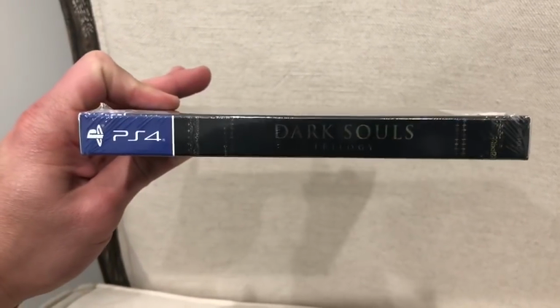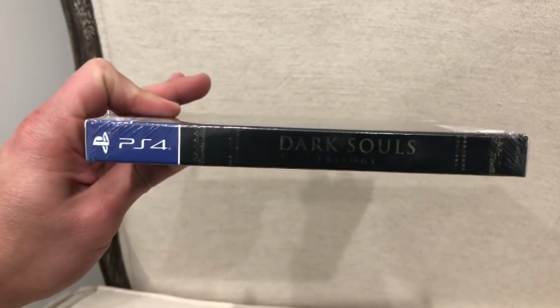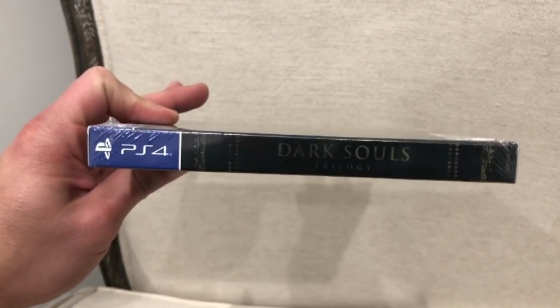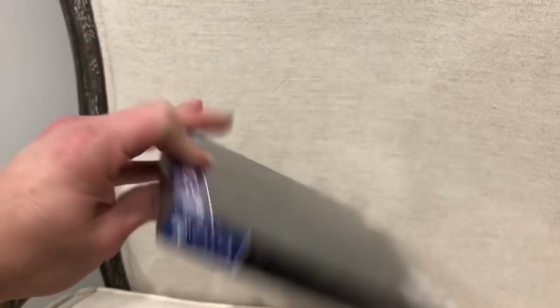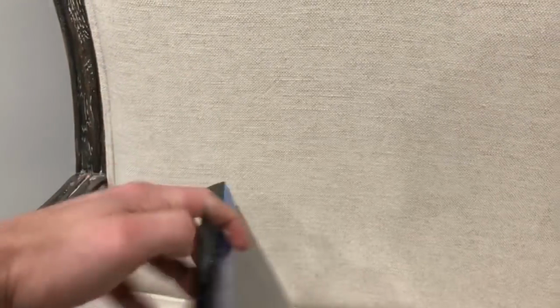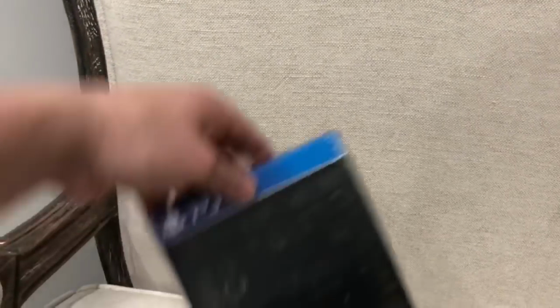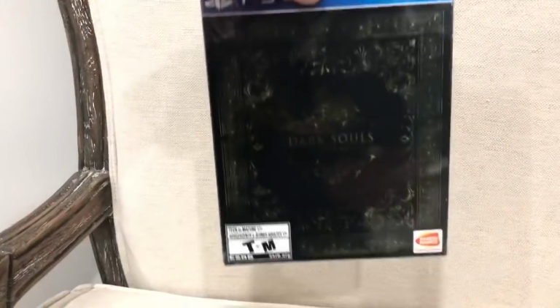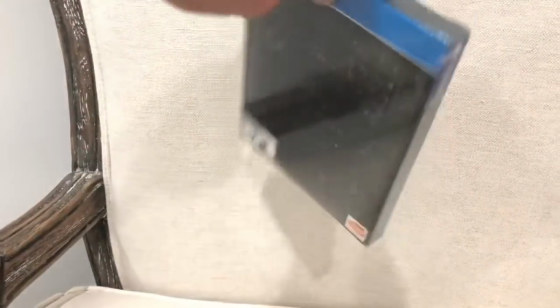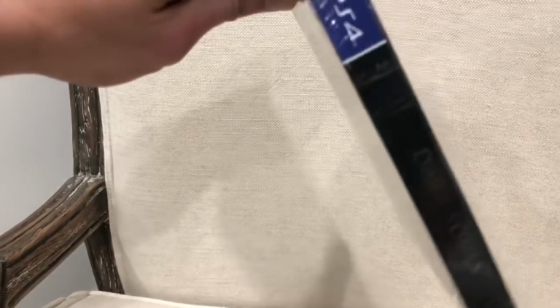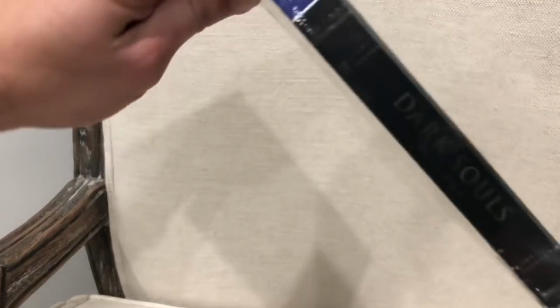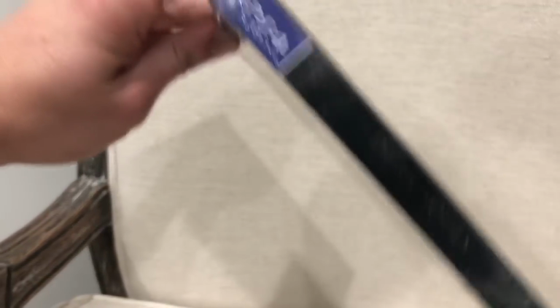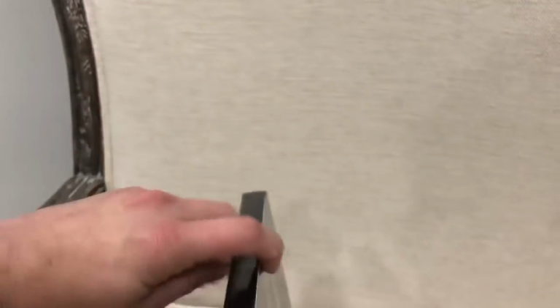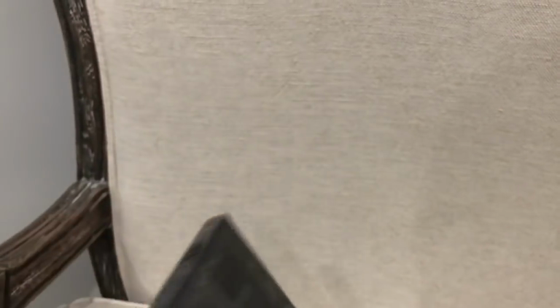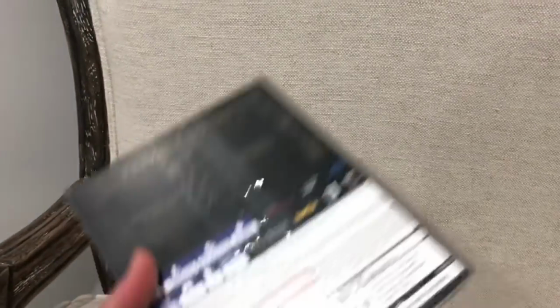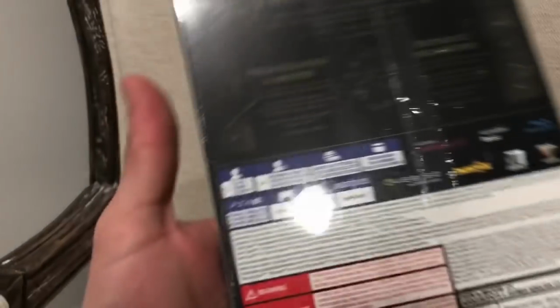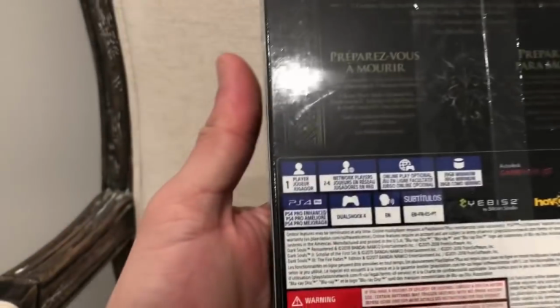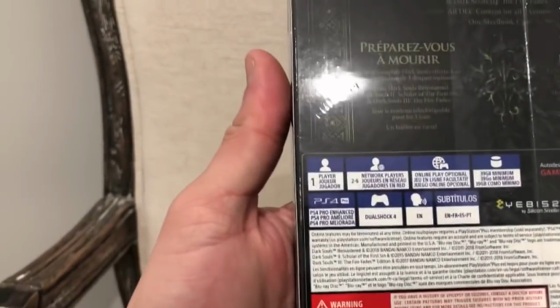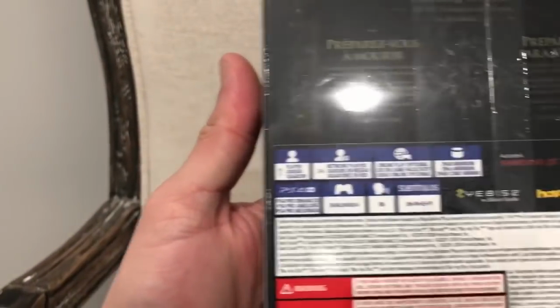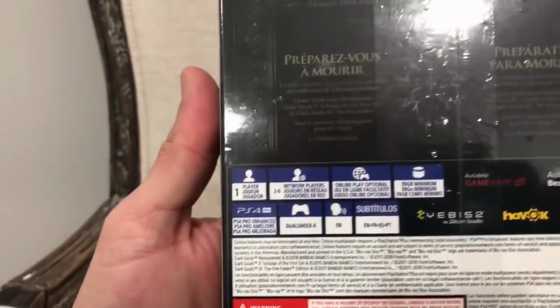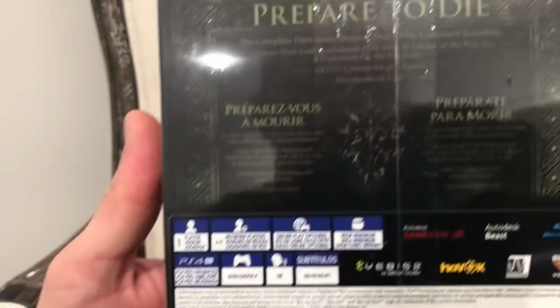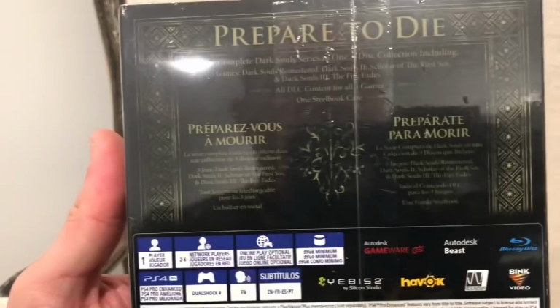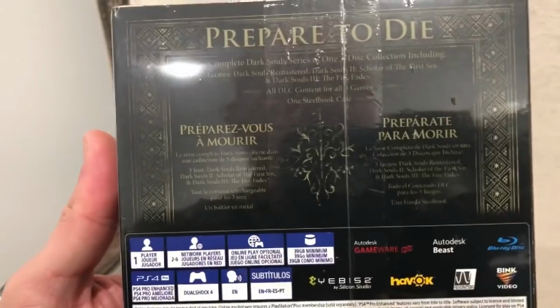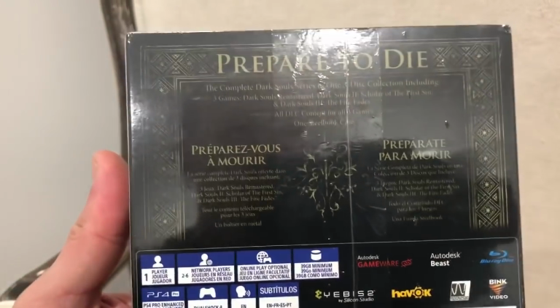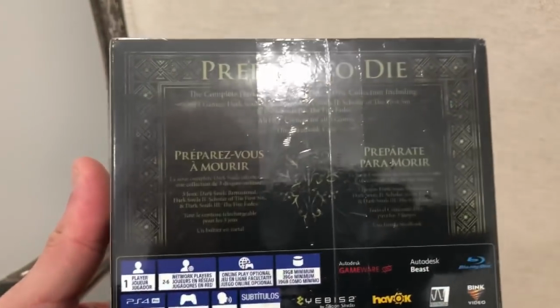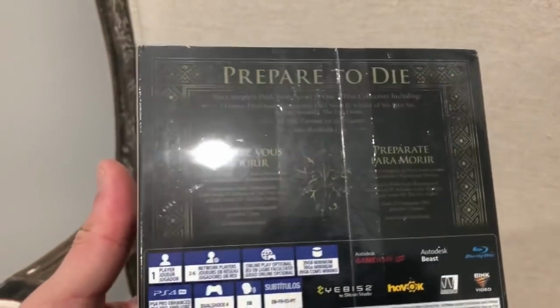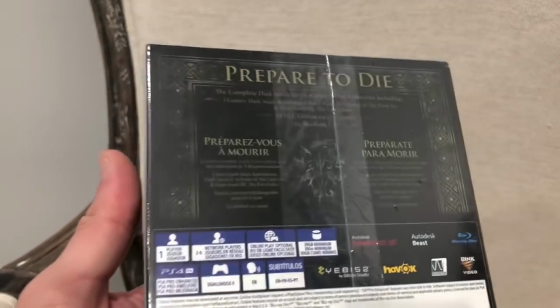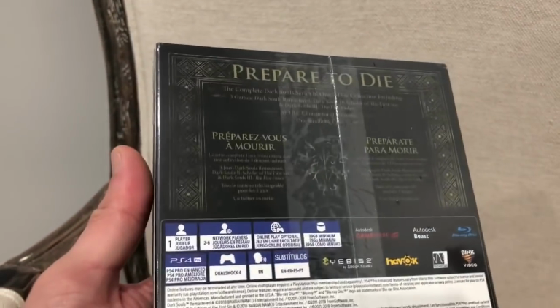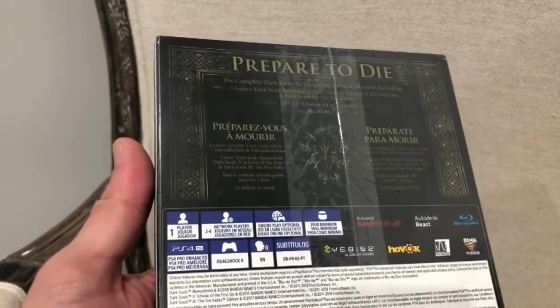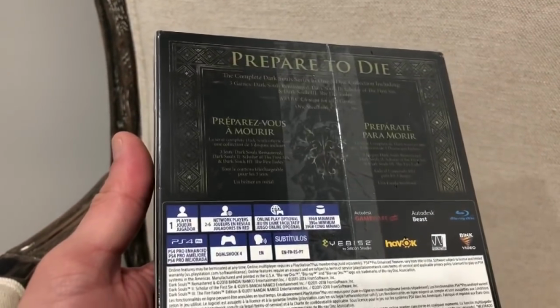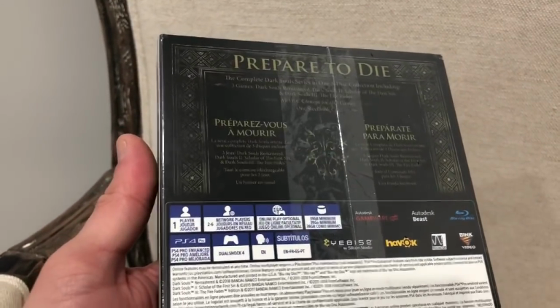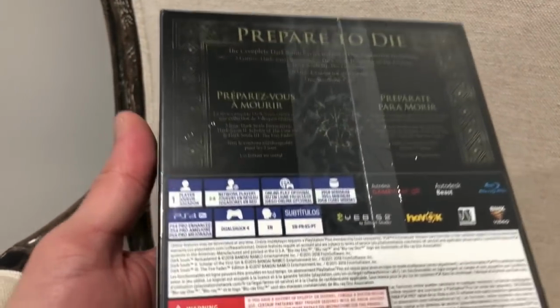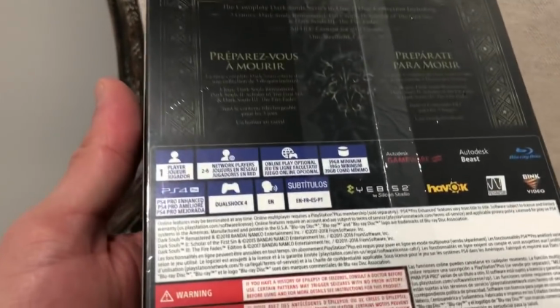You got the spine — the Dark Souls trilogy — the front, and the side says the same thing. Then on the back it gives you the three different games that are included. It says 'Preparate para Morir,' which in Spanish means, in English, 'prepare to die.'